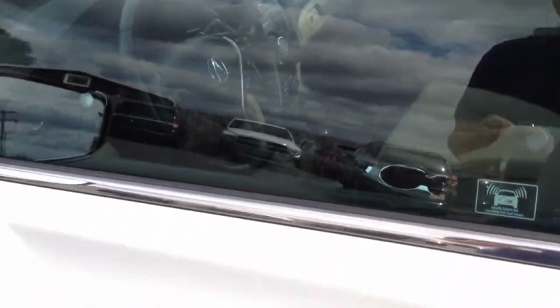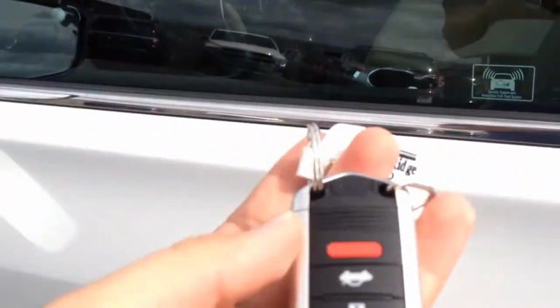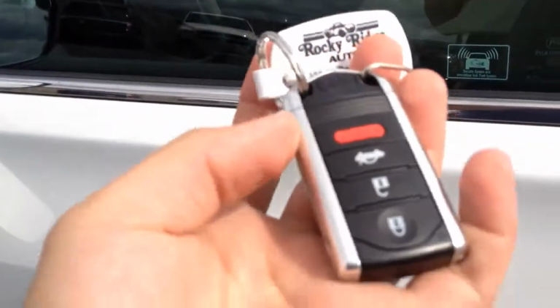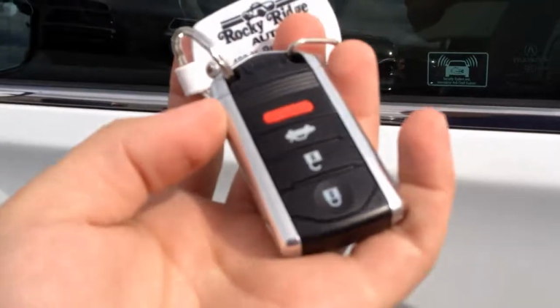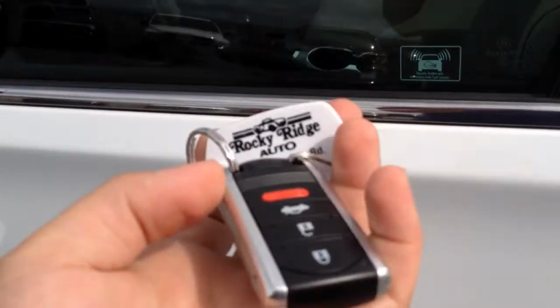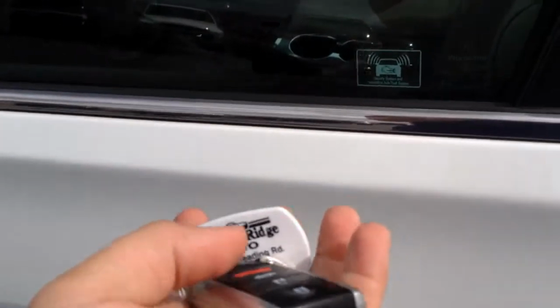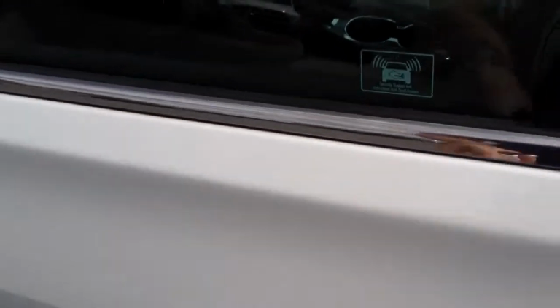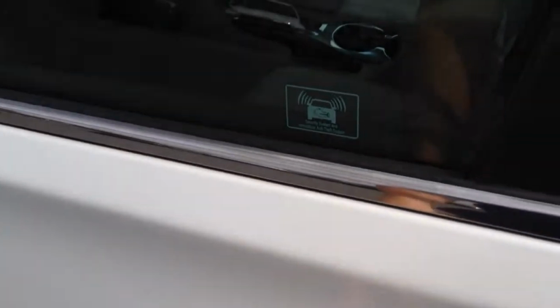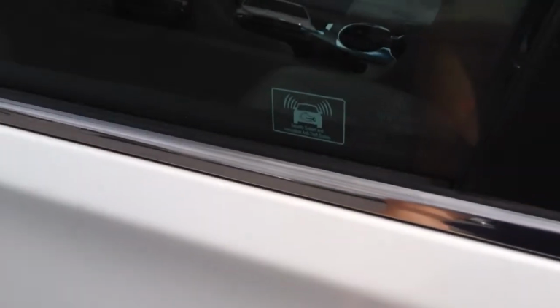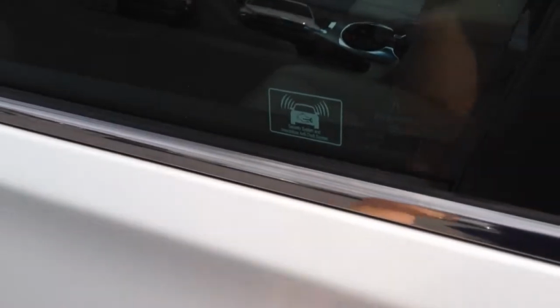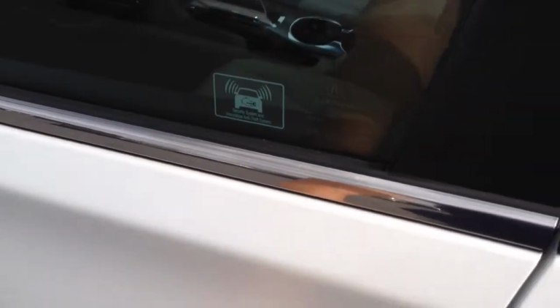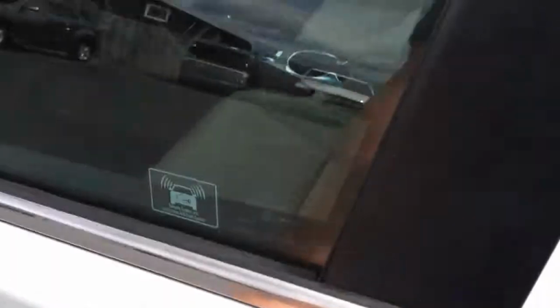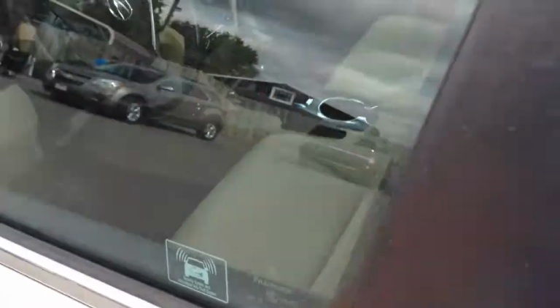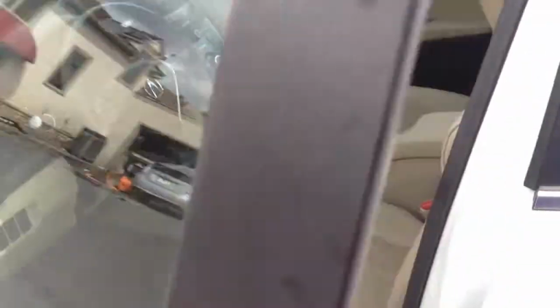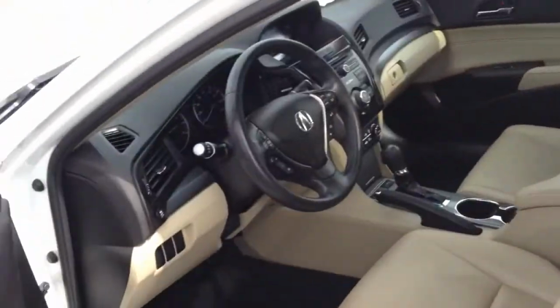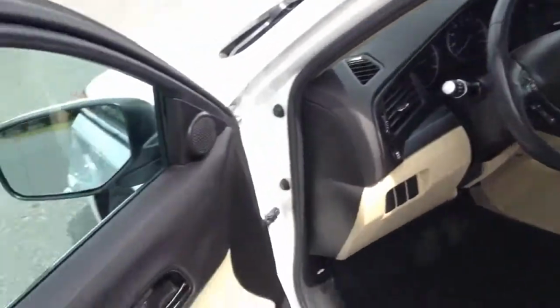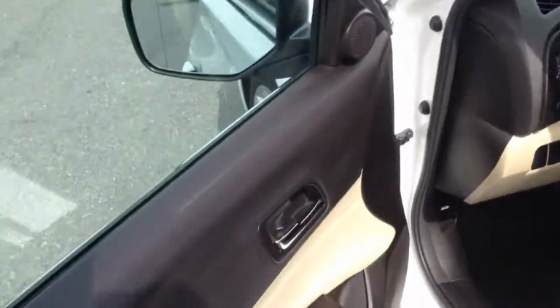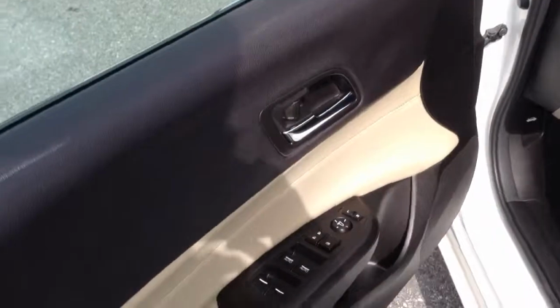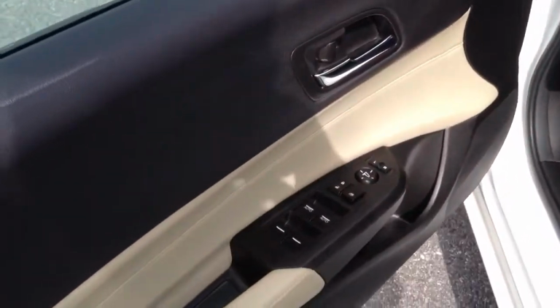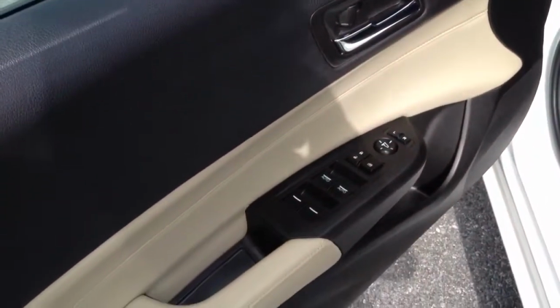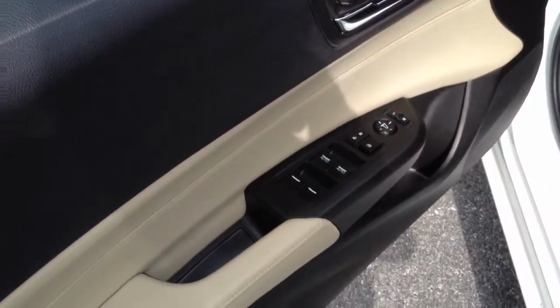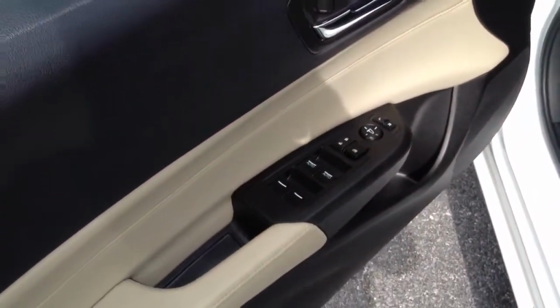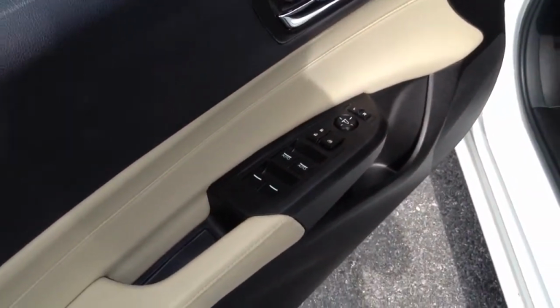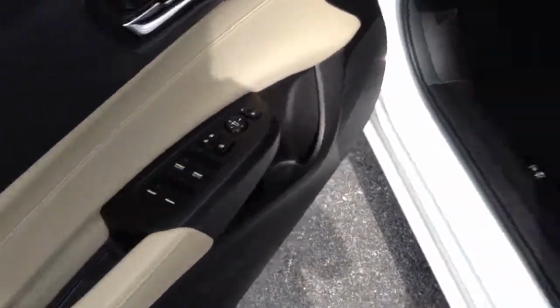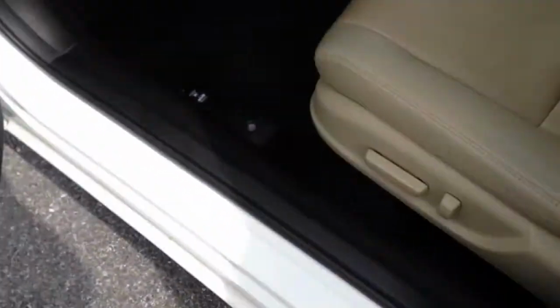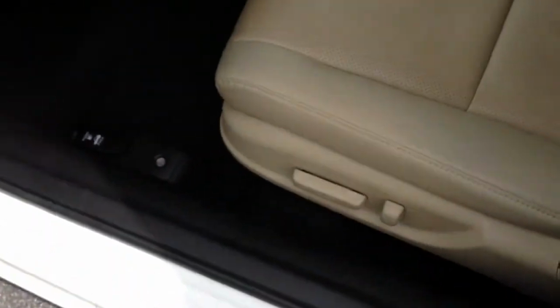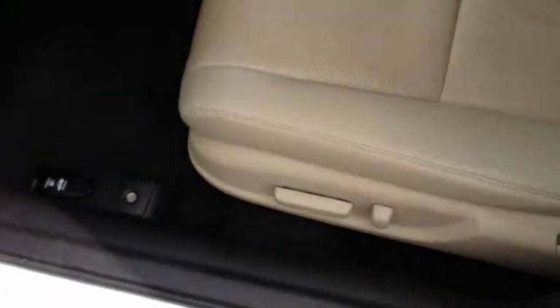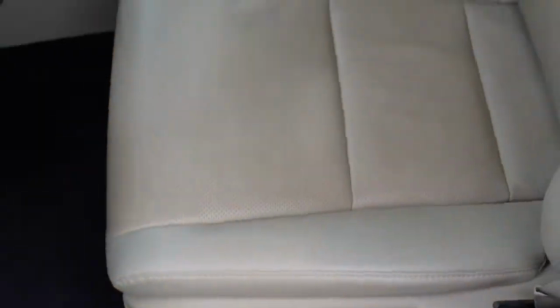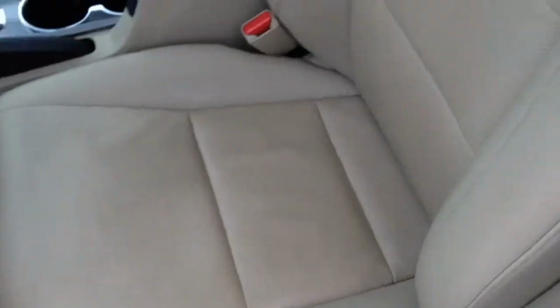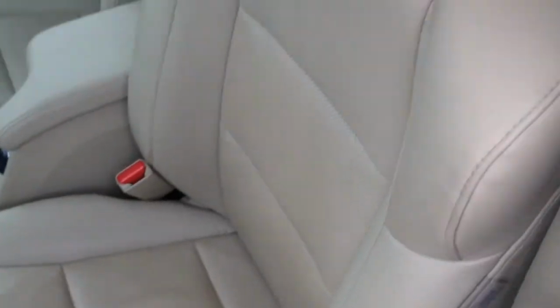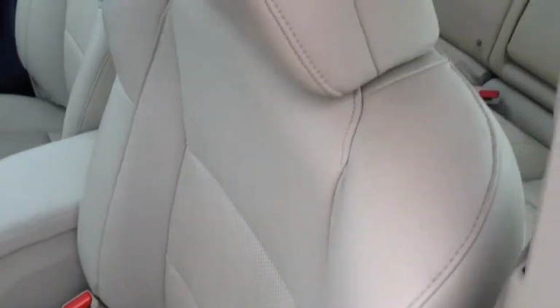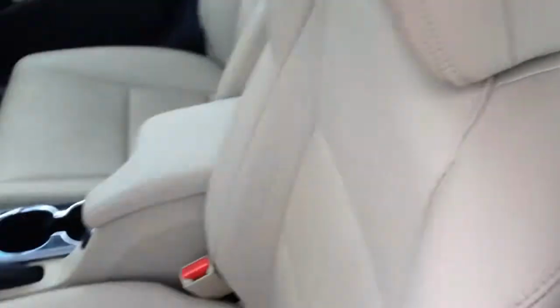It comes with the intelligent key so there's no actual mechanical key. You just push that black button, it locks and unlocks the door for you. Power windows, power locks and power mirrors. It has a power seat and tan leather interior.